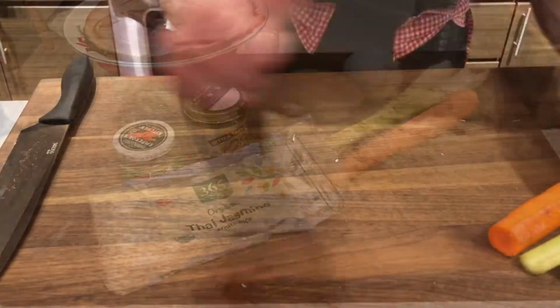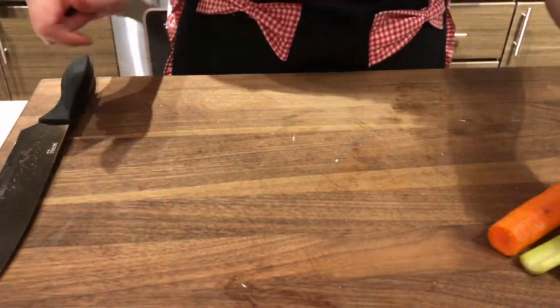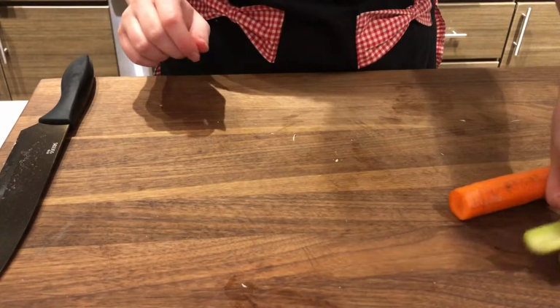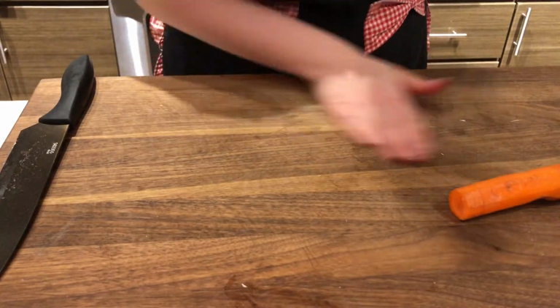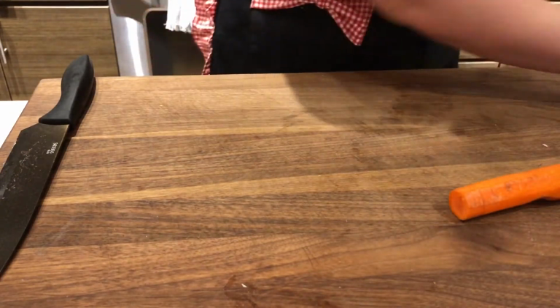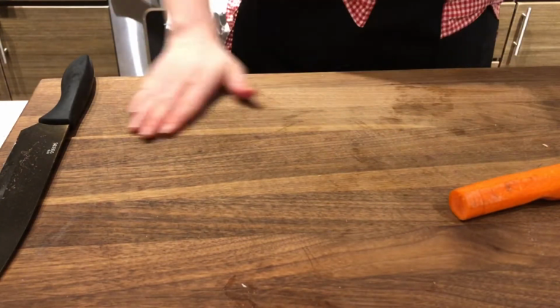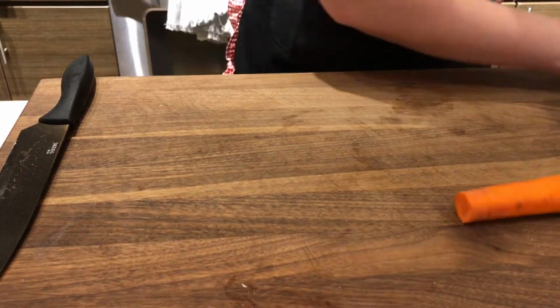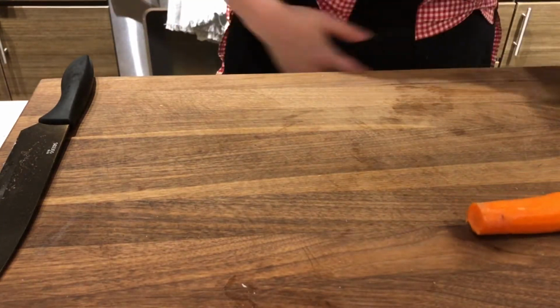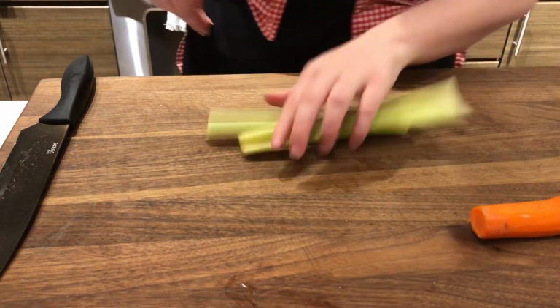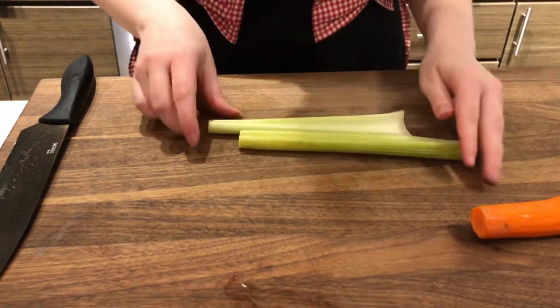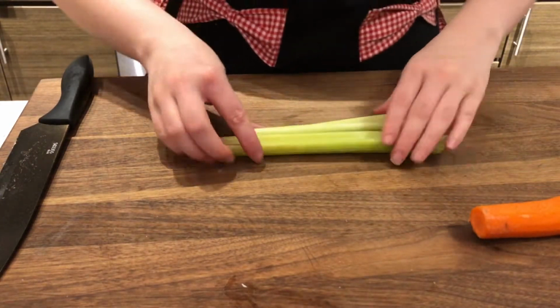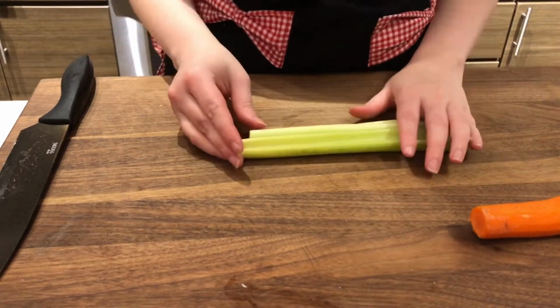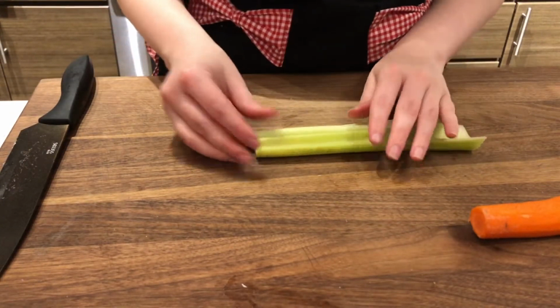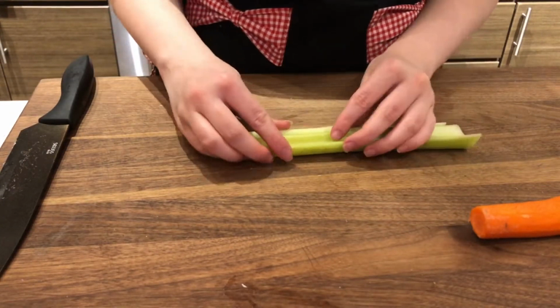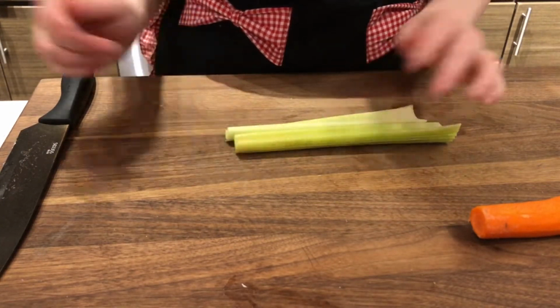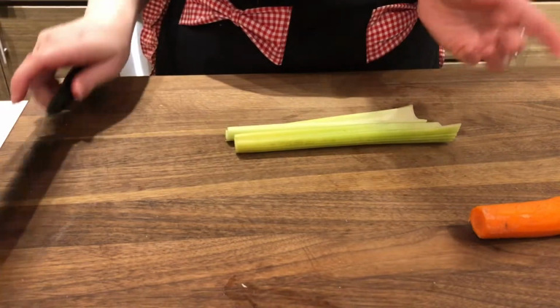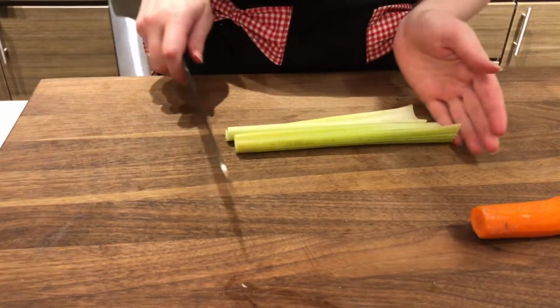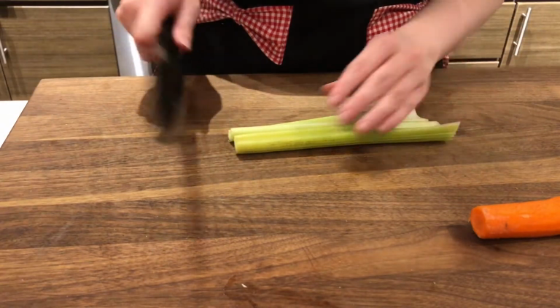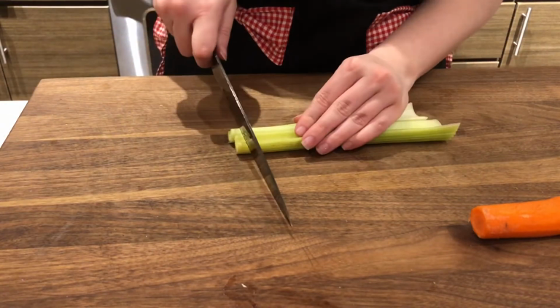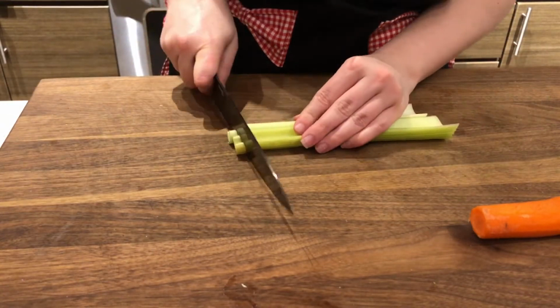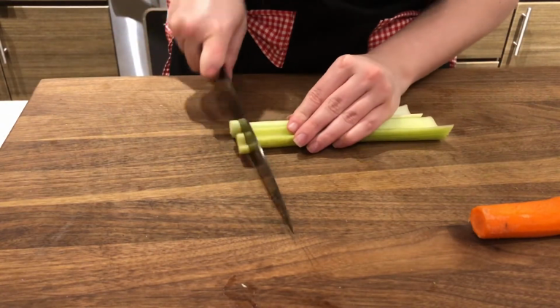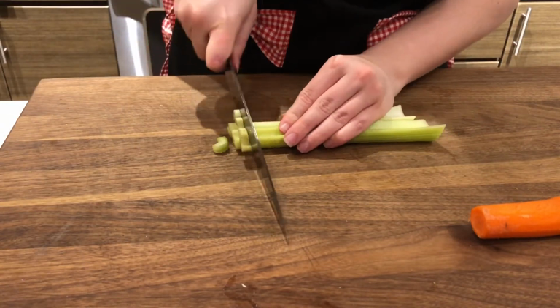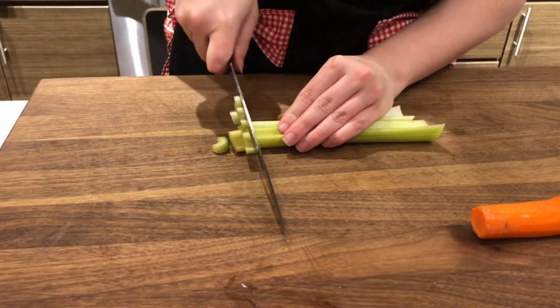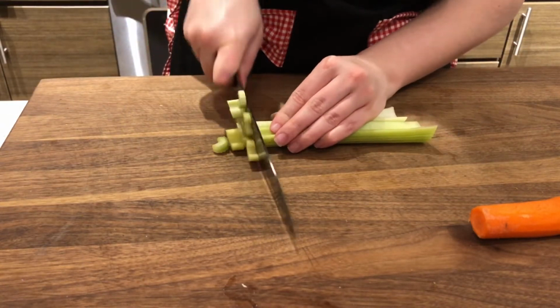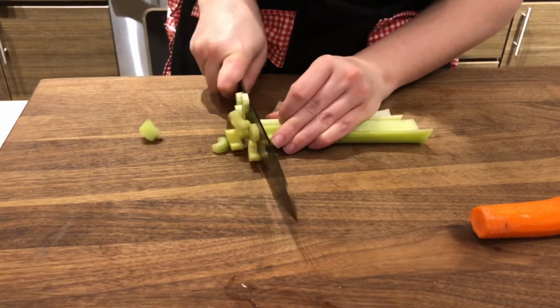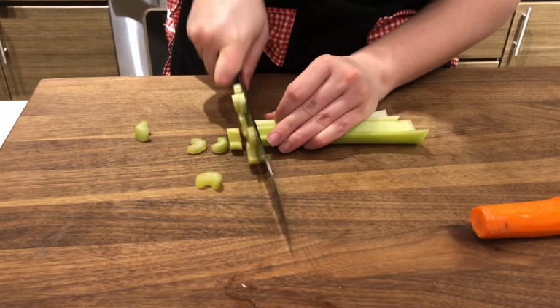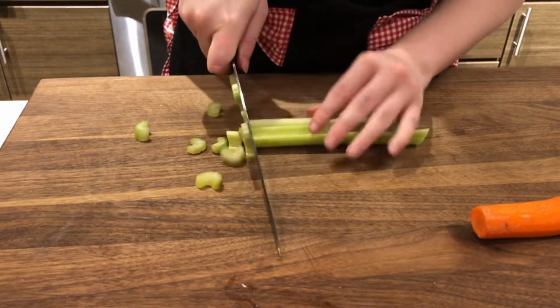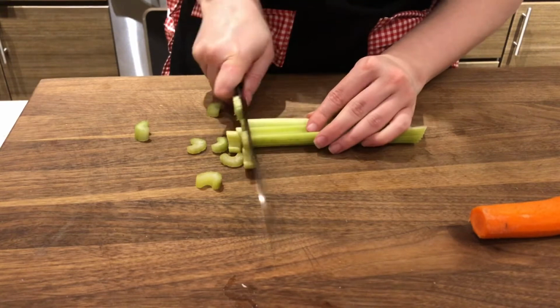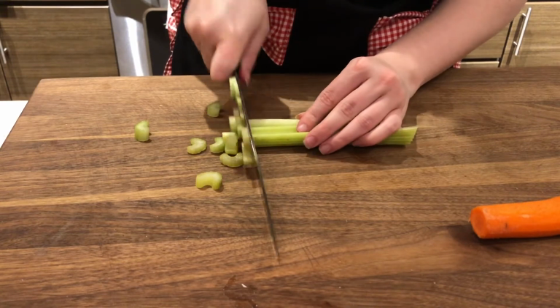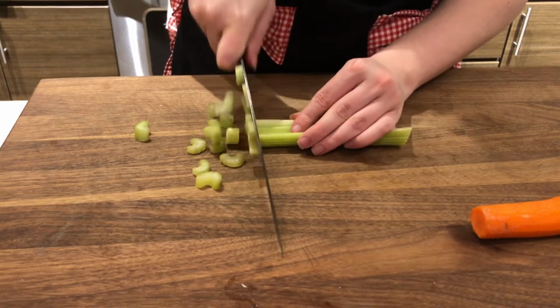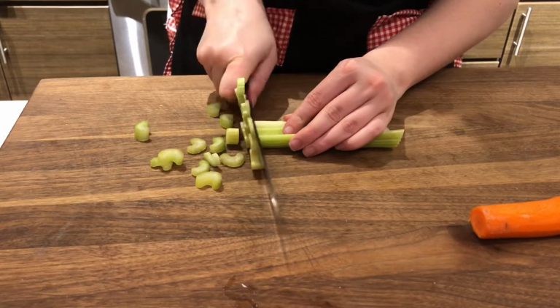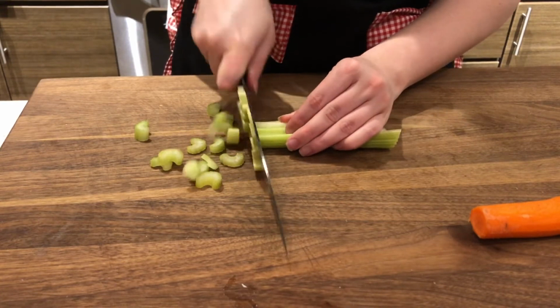What I'm going to start doing now is just chopping all my vegetables. This is the best part of doing soups and stews — all you have to do is chop up stuff, throw it into a pot, flavor it, and boom, dinner.